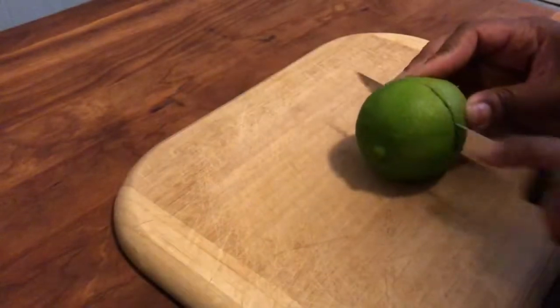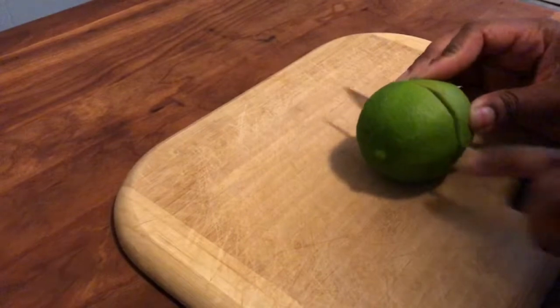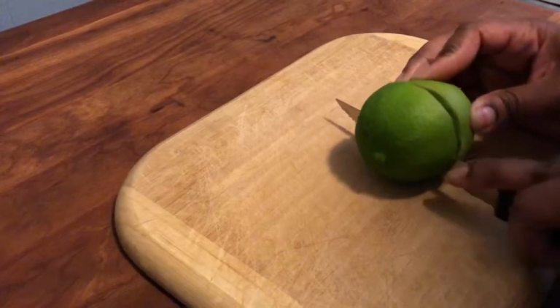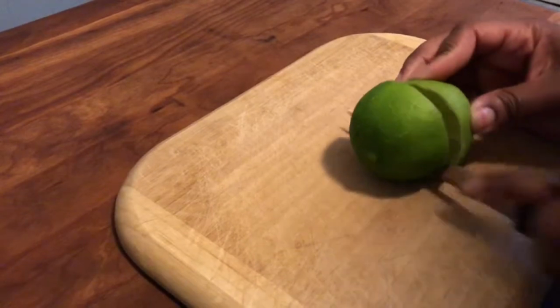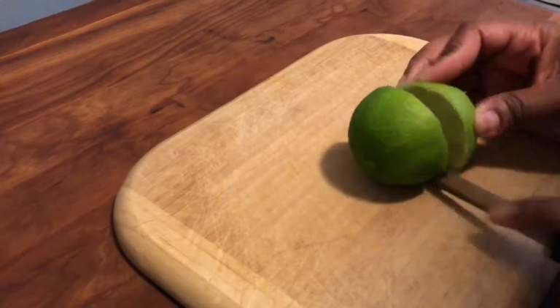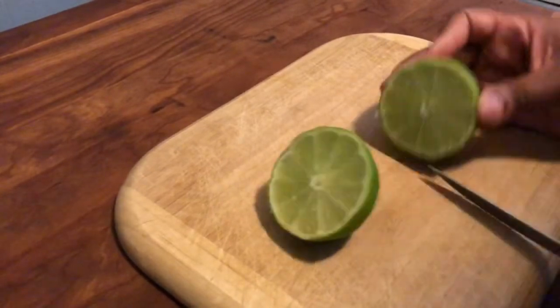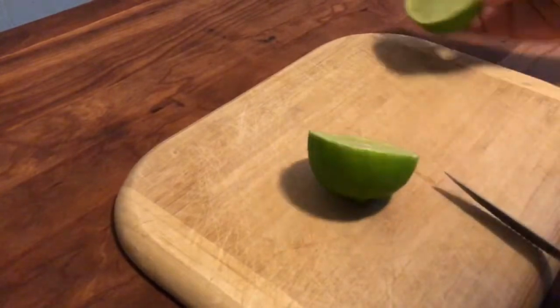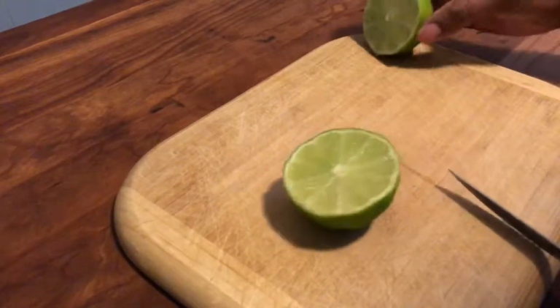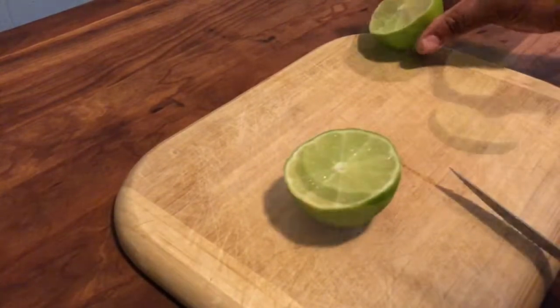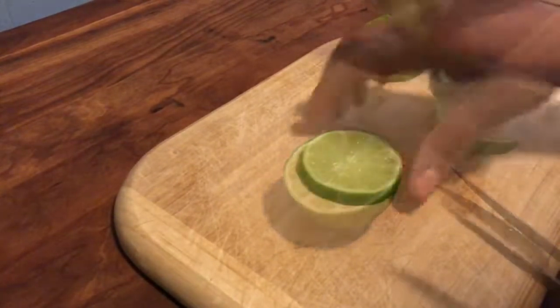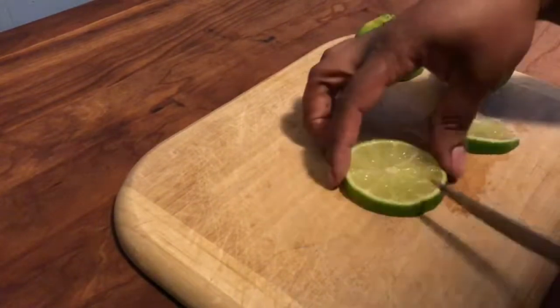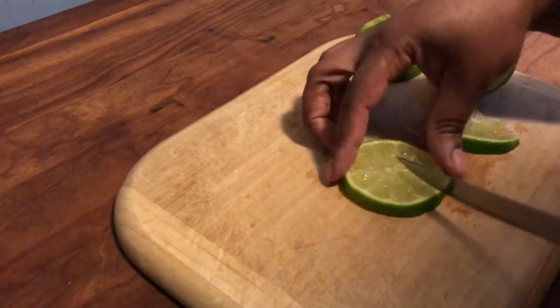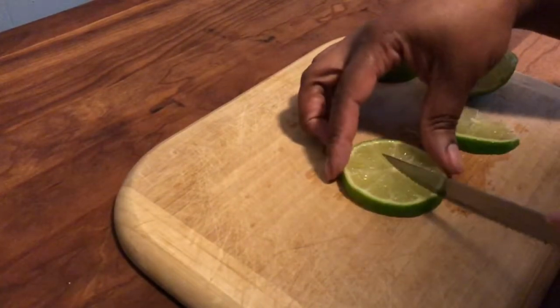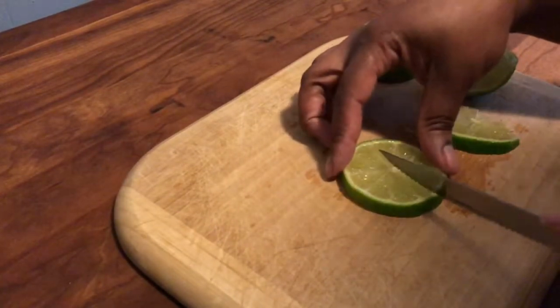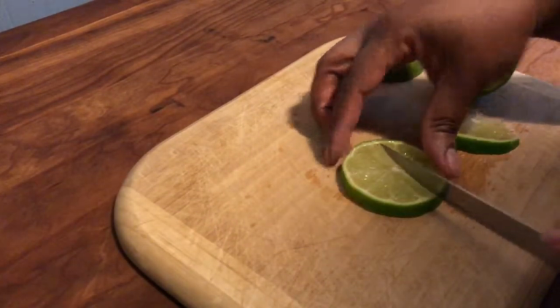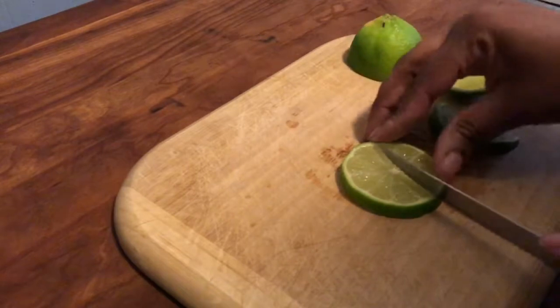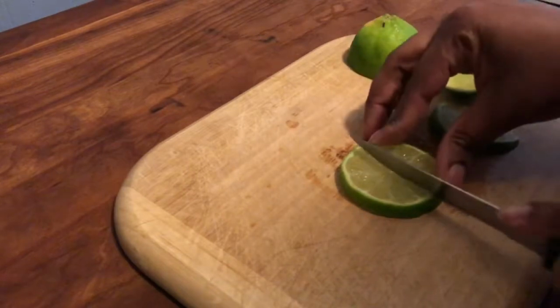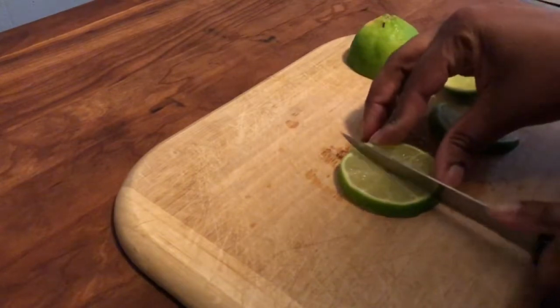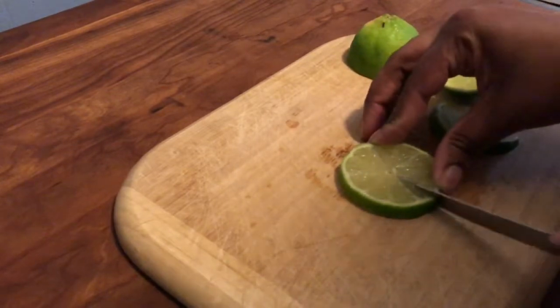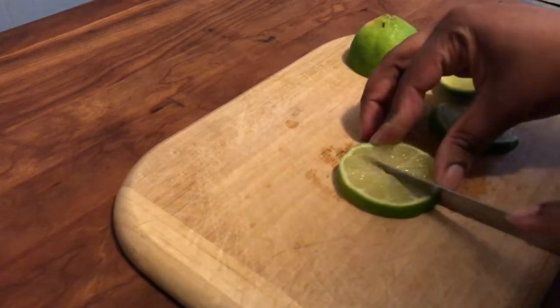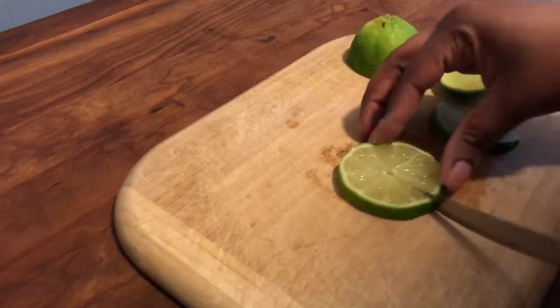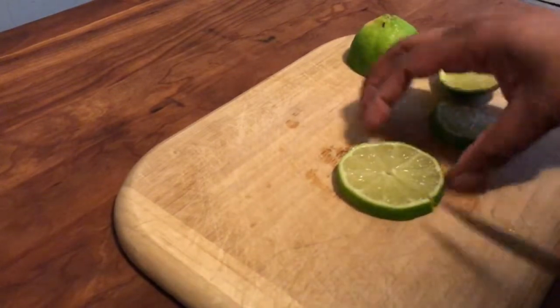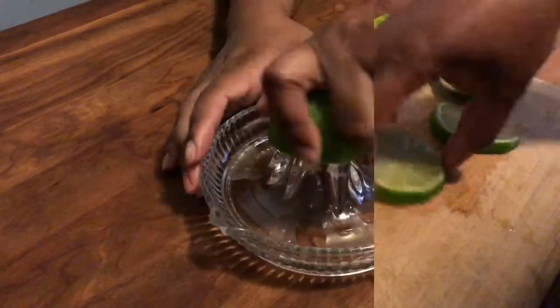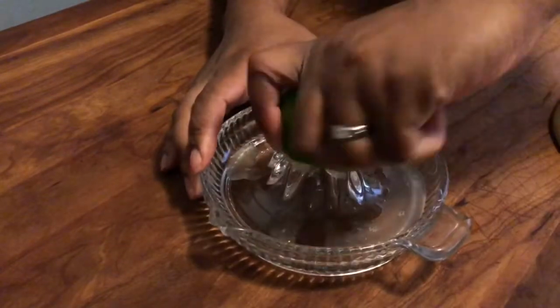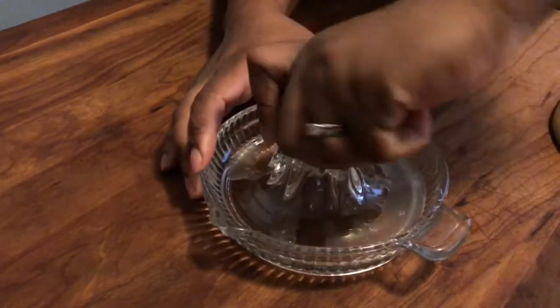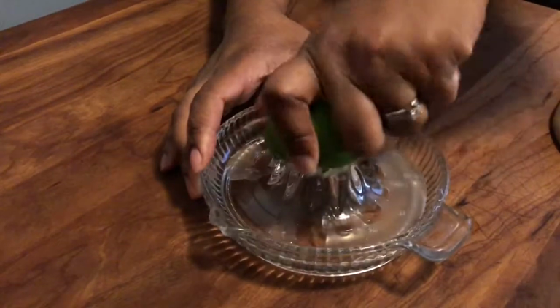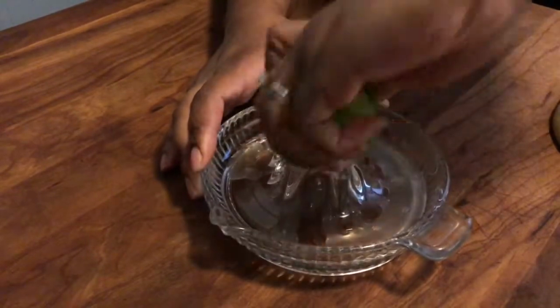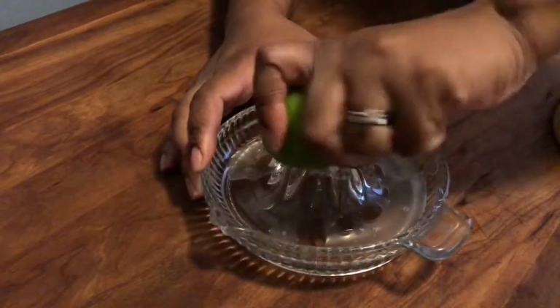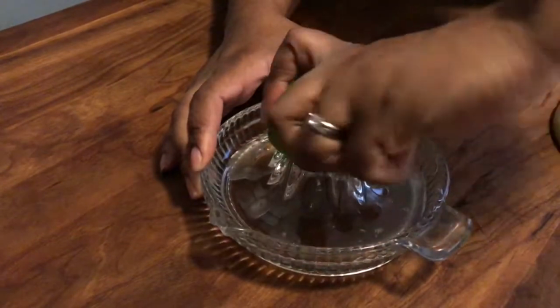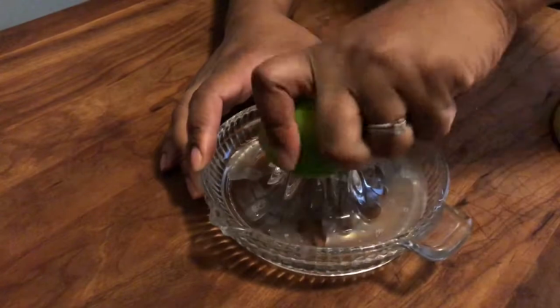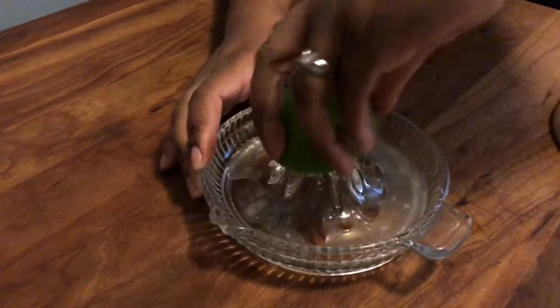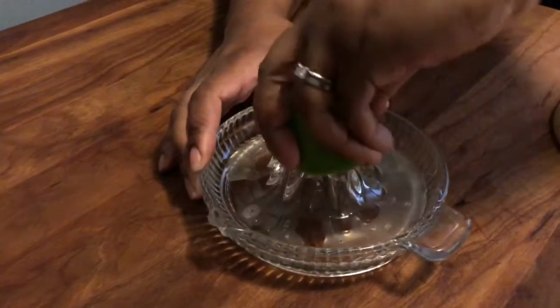You're going to cut a lime in half and set that to the side. Then cut a slice of lime and create a slit to add as a garnish for the glass. That half a lime you set to the side, you're going to use that to juice.